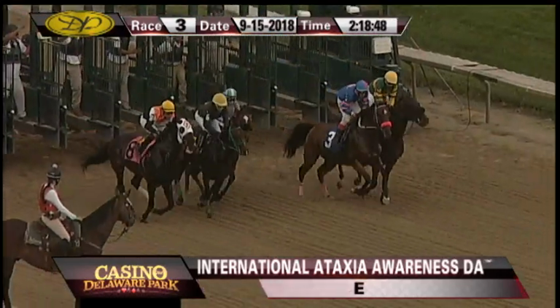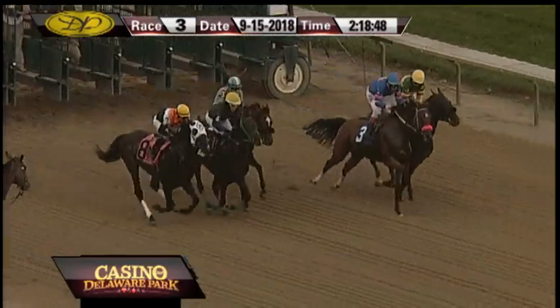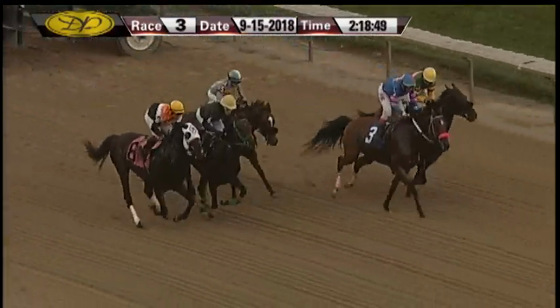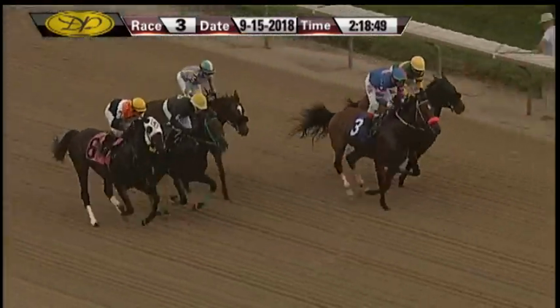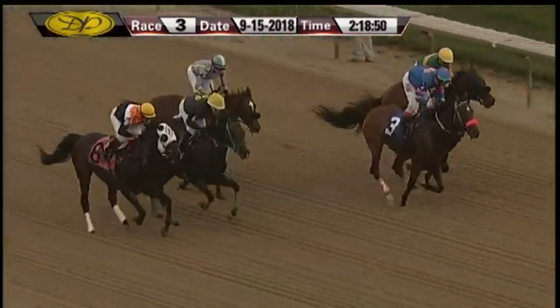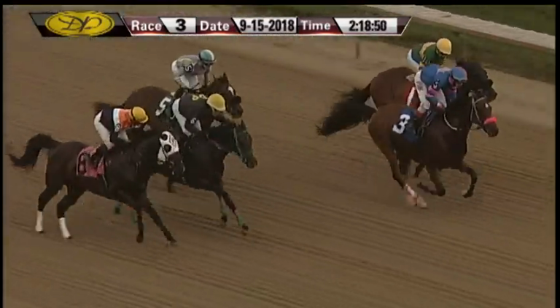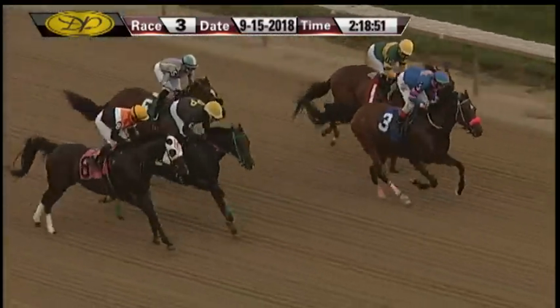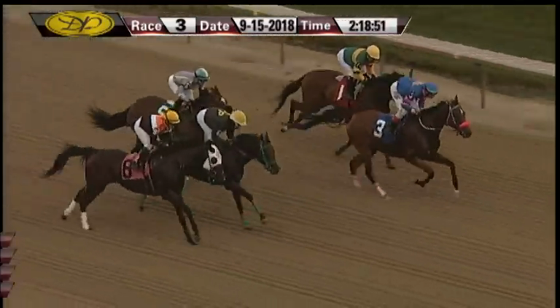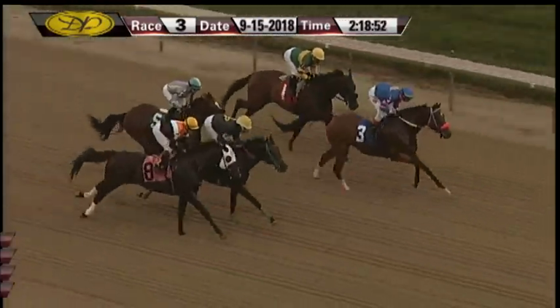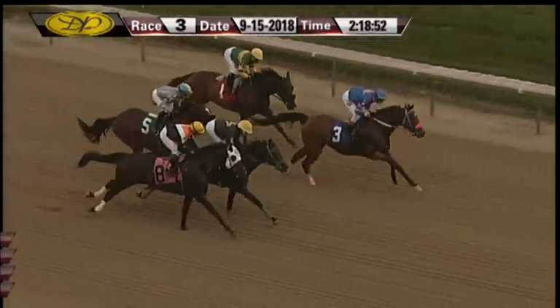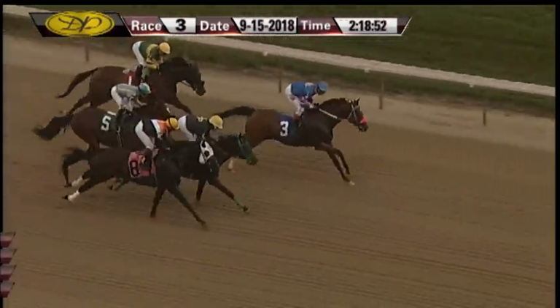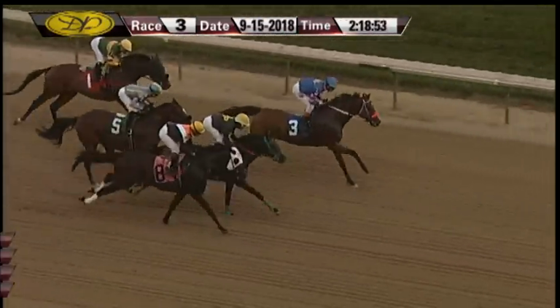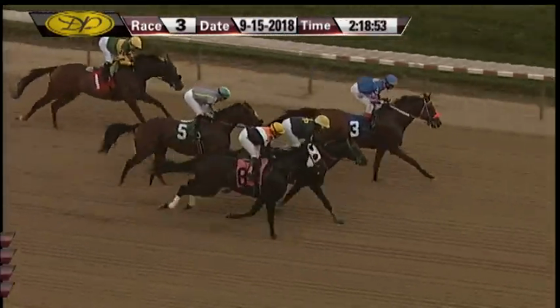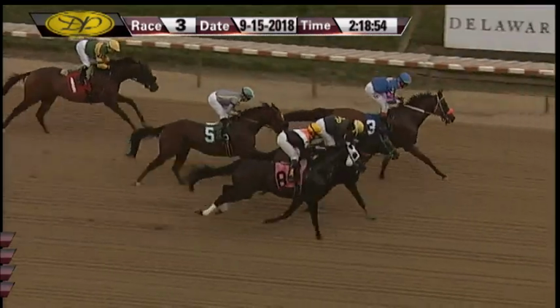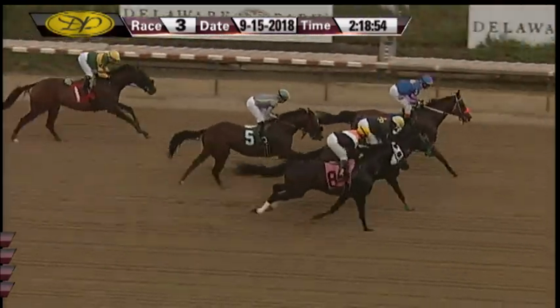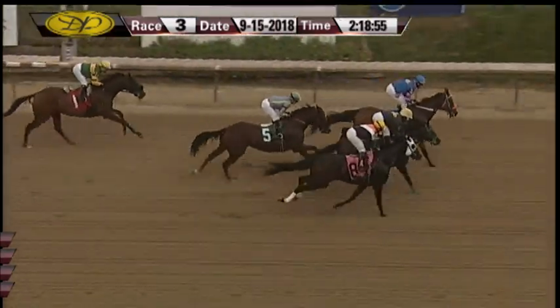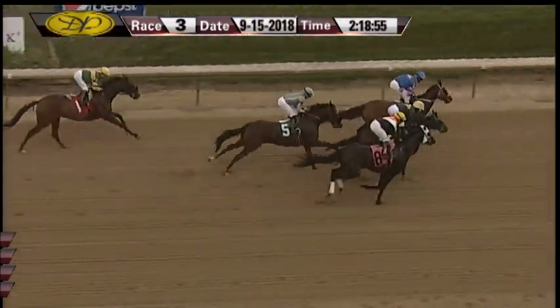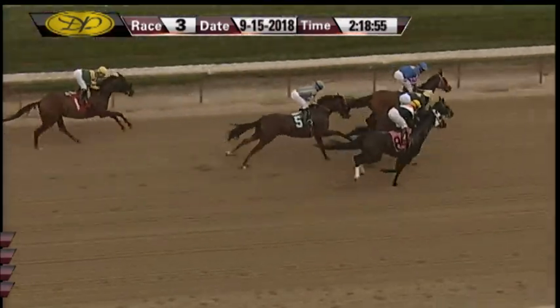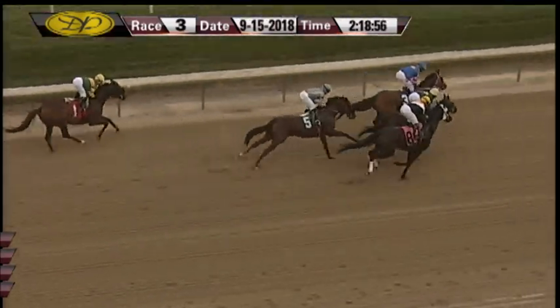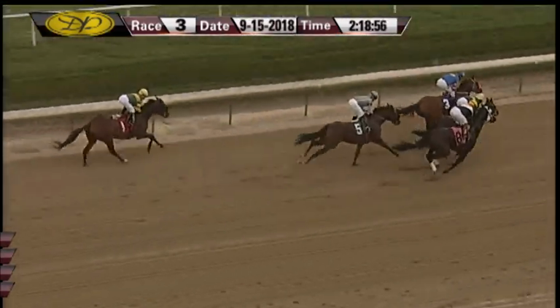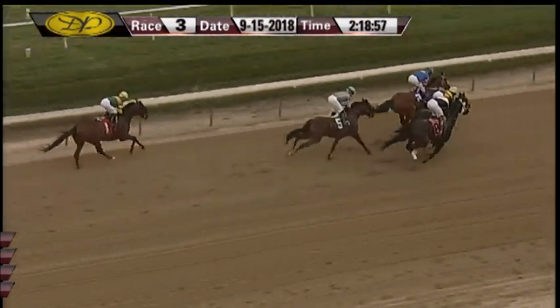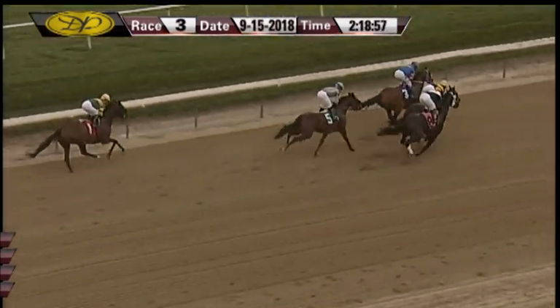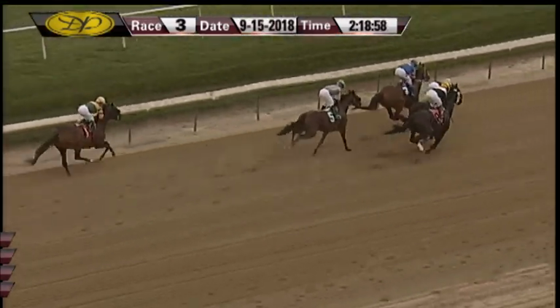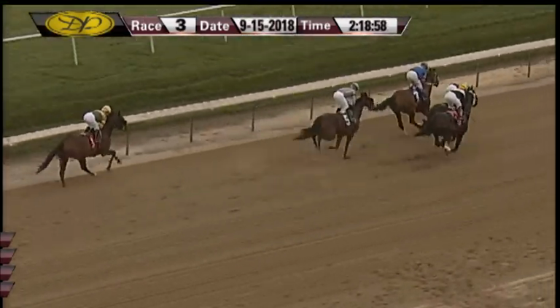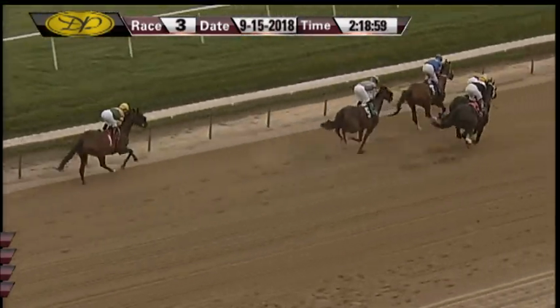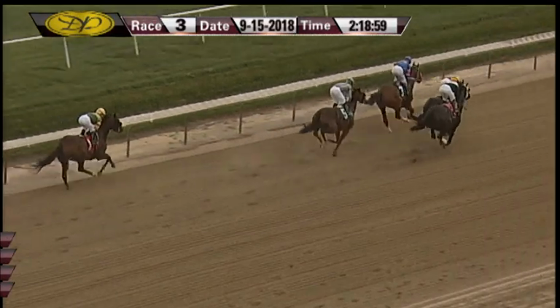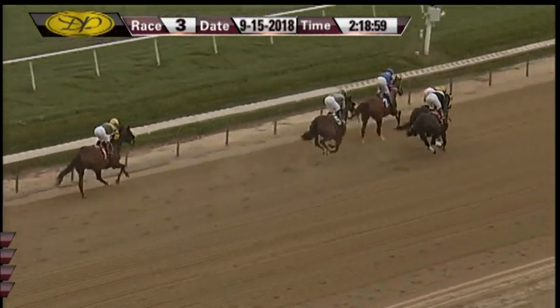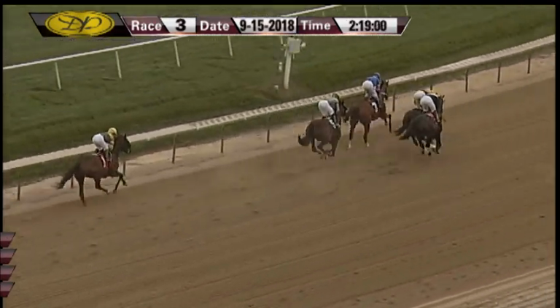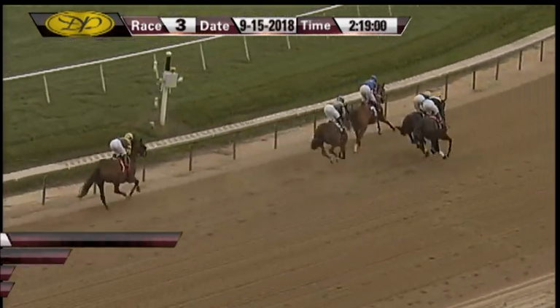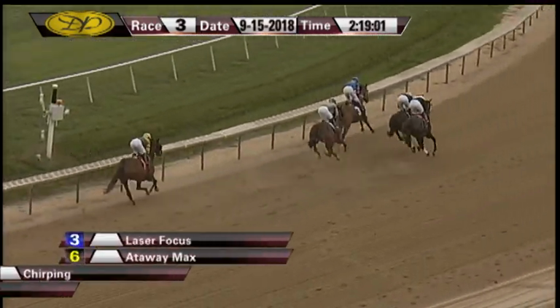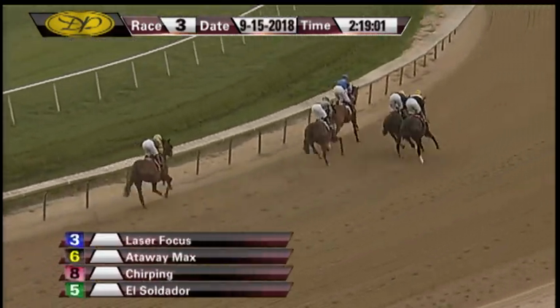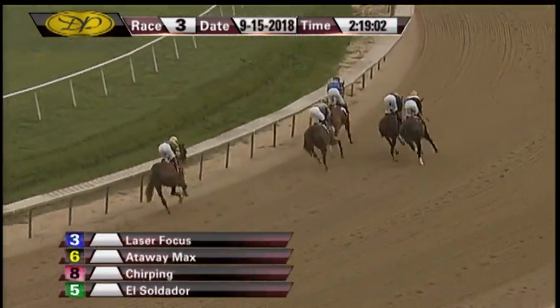And they're off. Toward the inside, Laser Focus away well. Attaway Max is there with Chirping up on the outside — those three across the track. Right behind them it's El Soldador and the trailer Razzie's Reward as they race into that first turn.